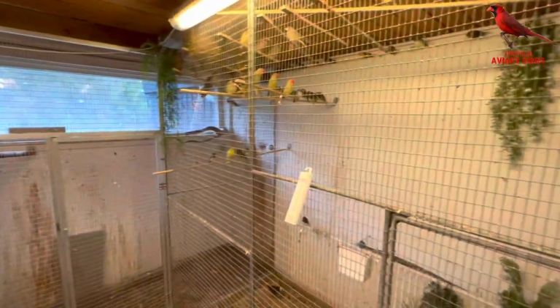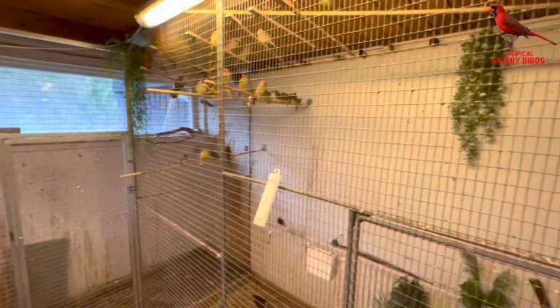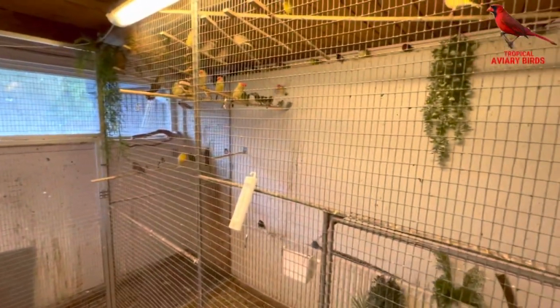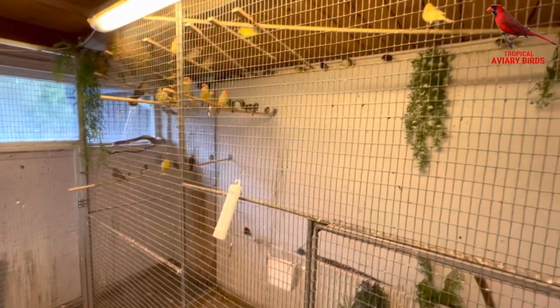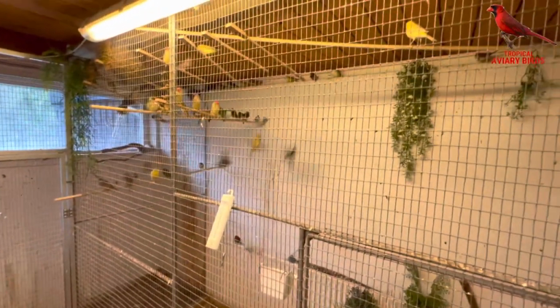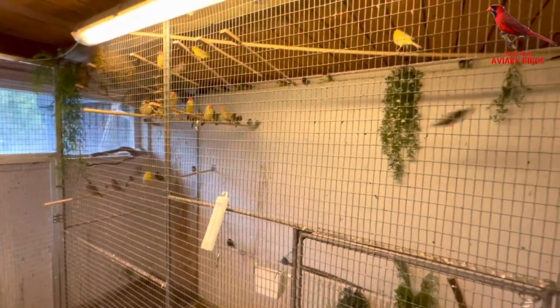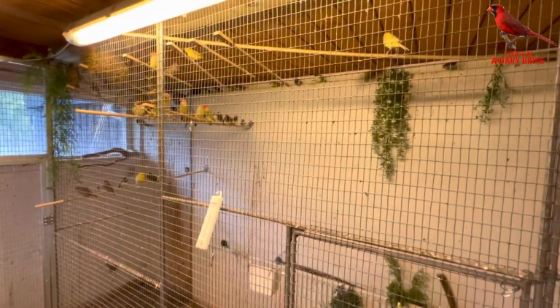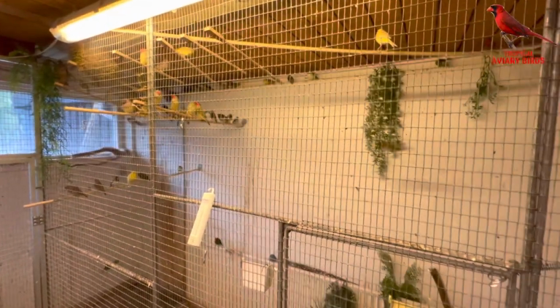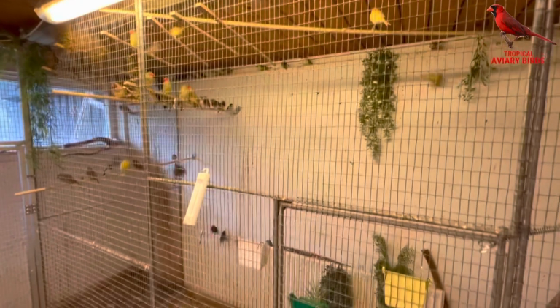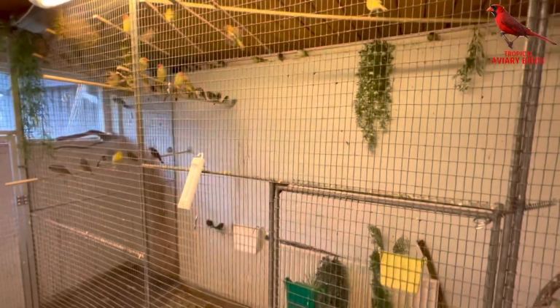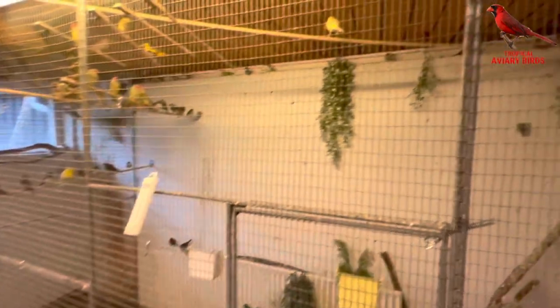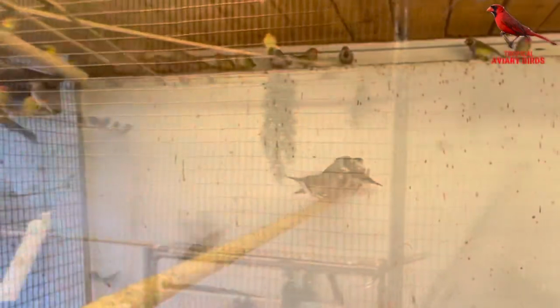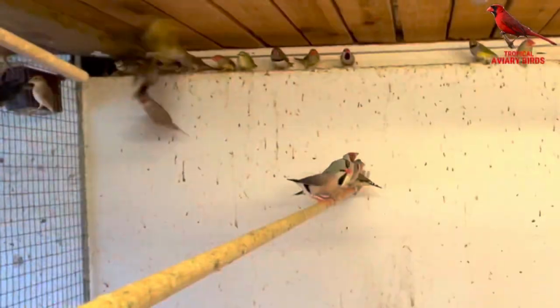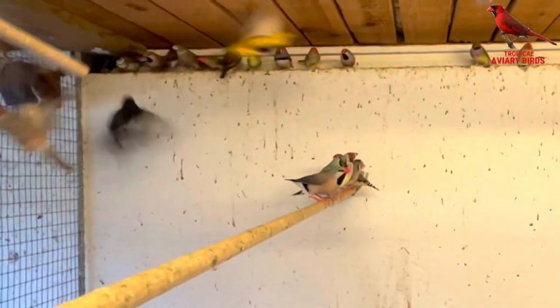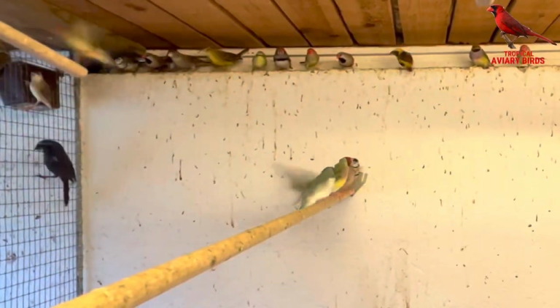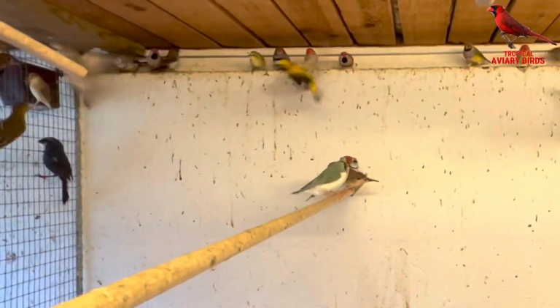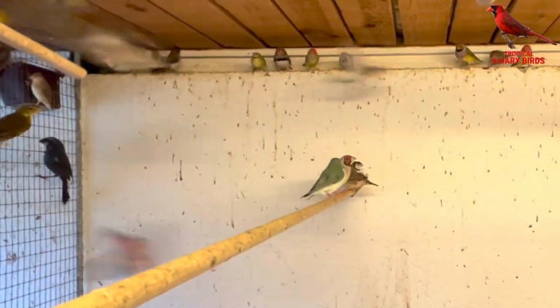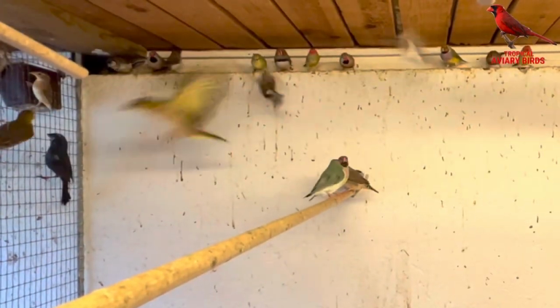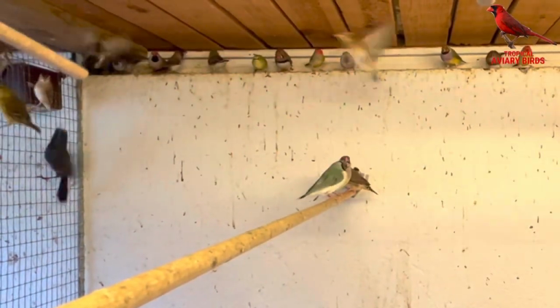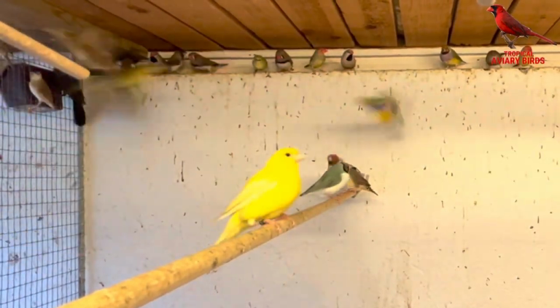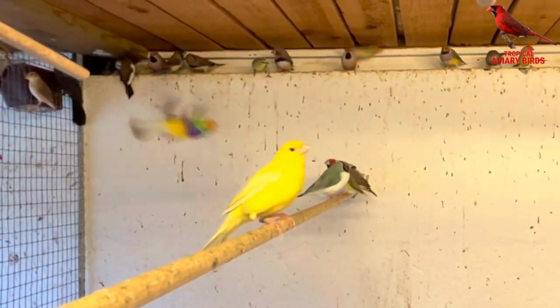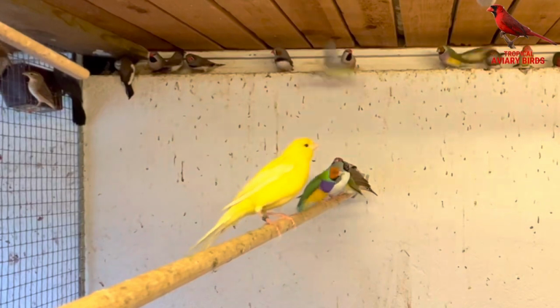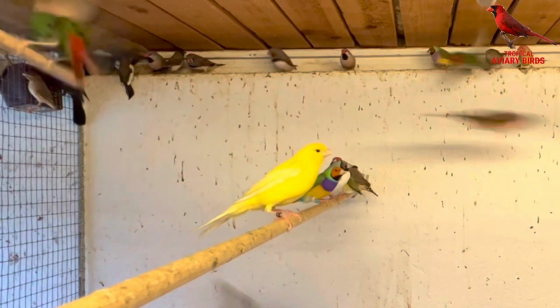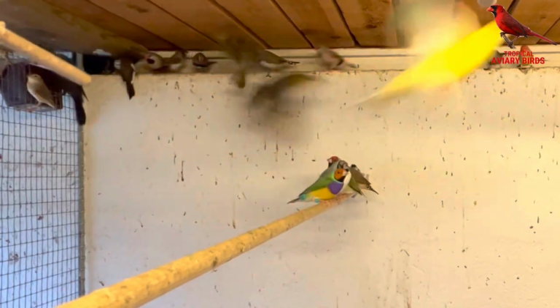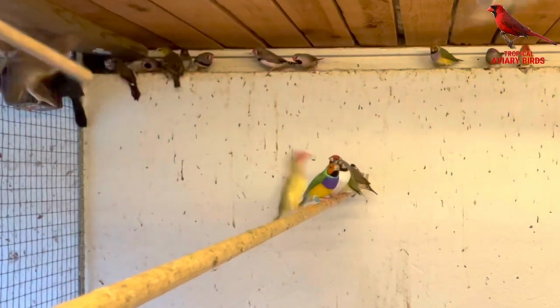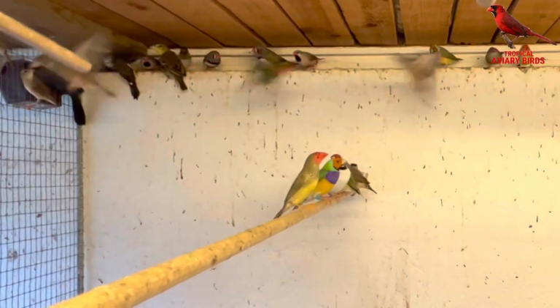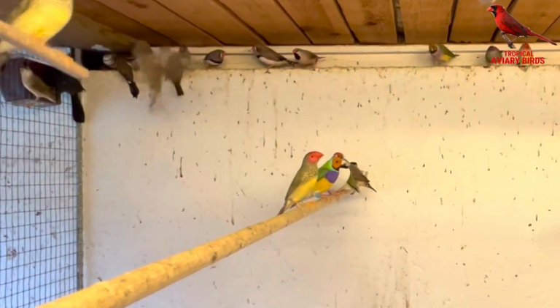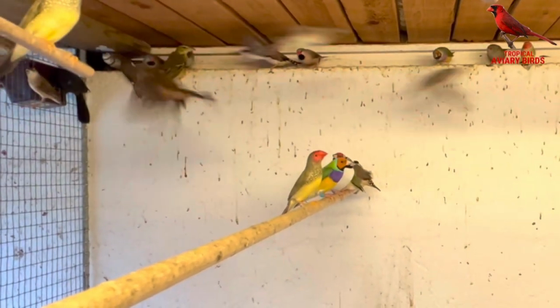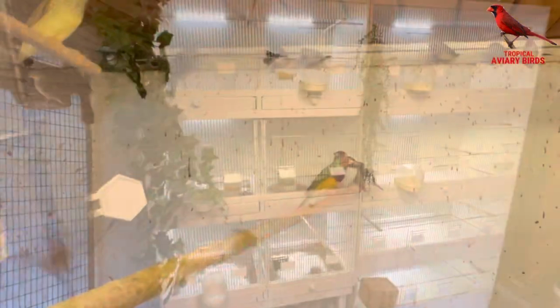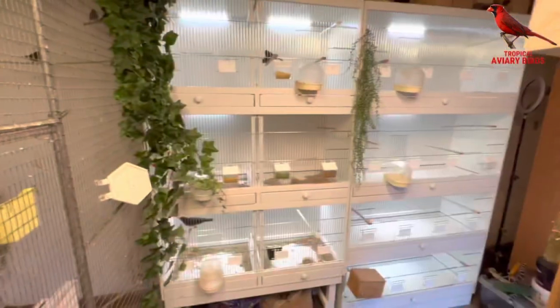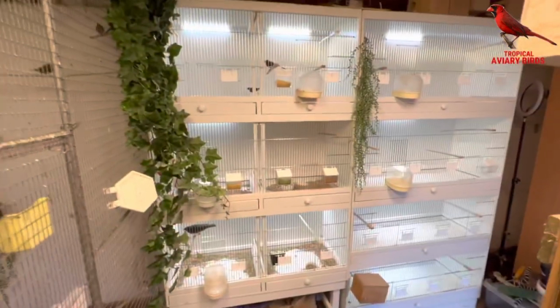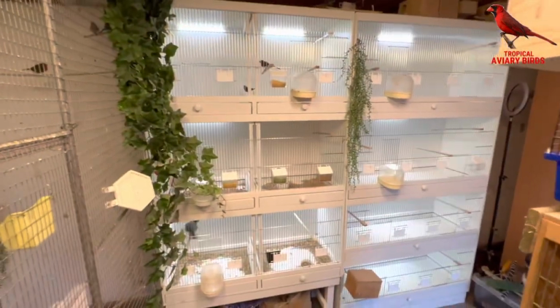And over here, as always, a lot of different finches and some softbills waiting for summer outside. I'm going to start separating some of the birds, pairing them up, and finding out which I'm going to keep for breeding and which I'm going to sell off.